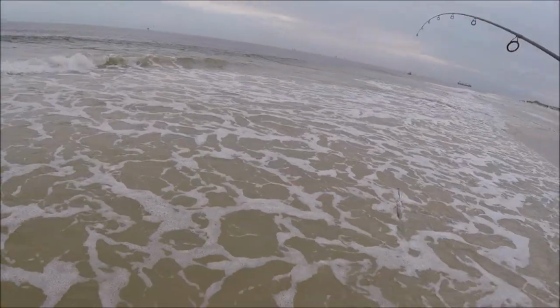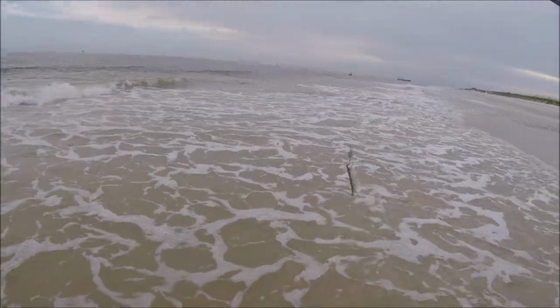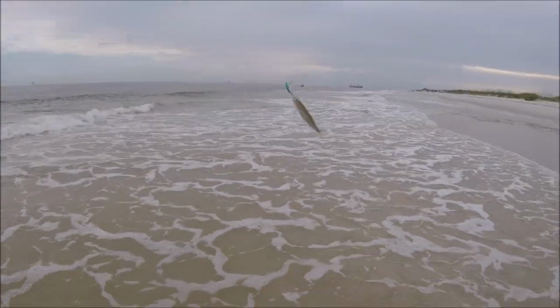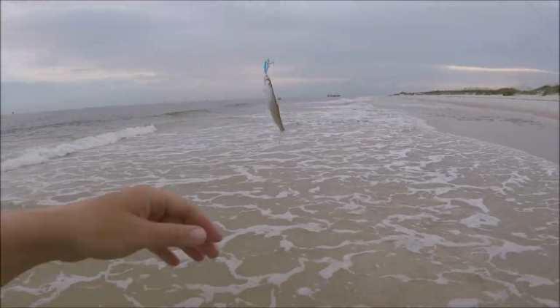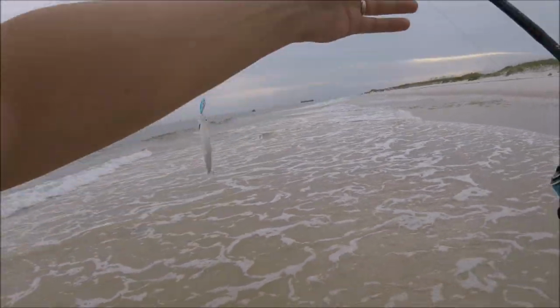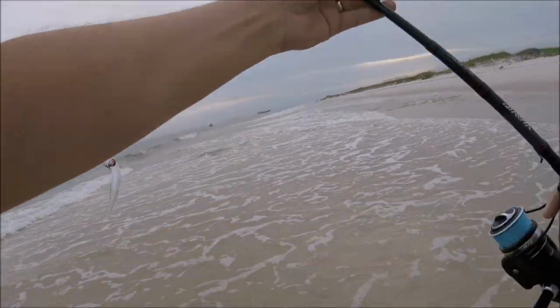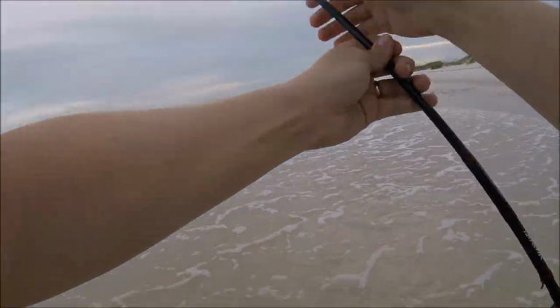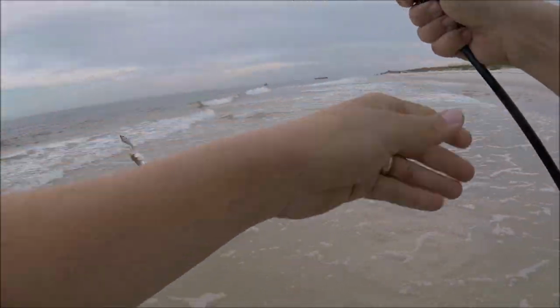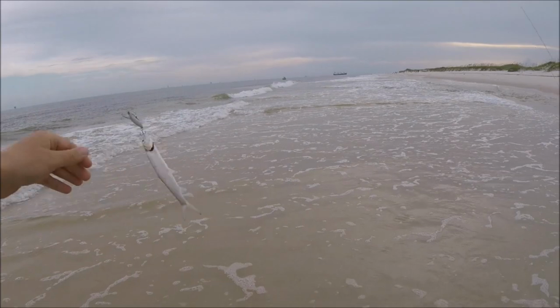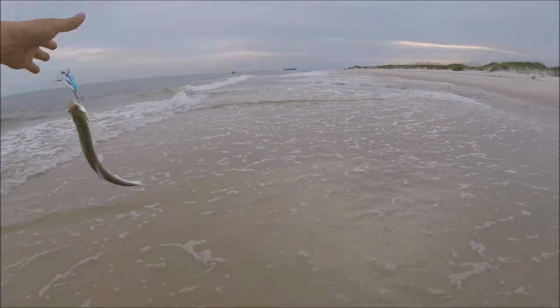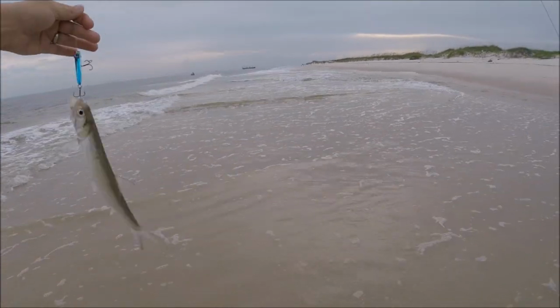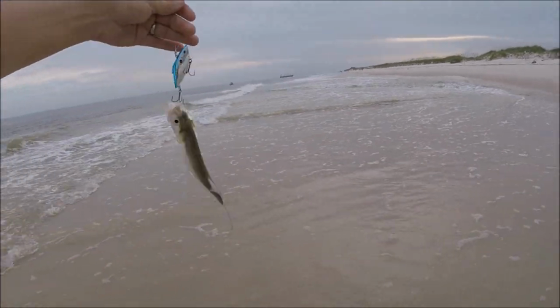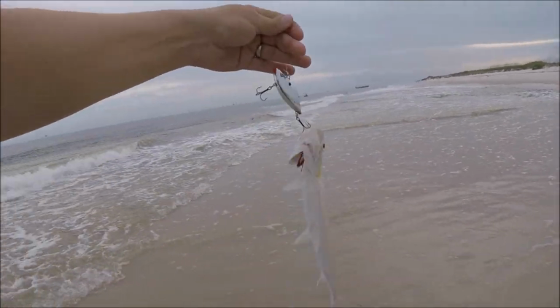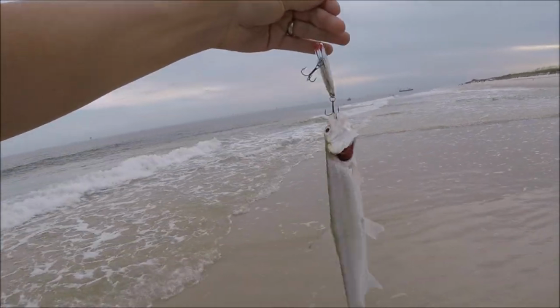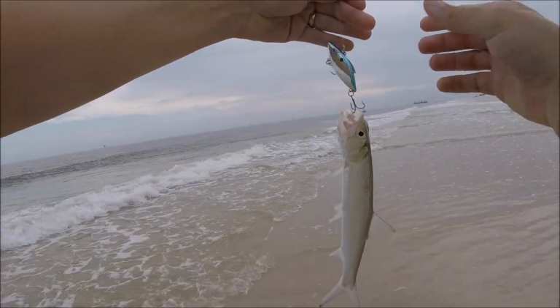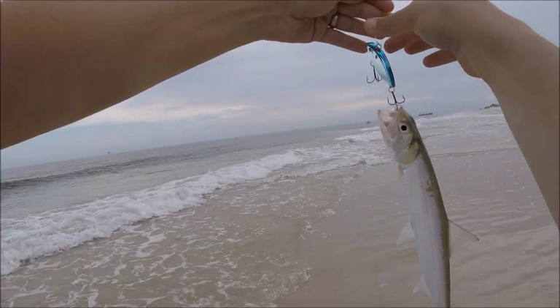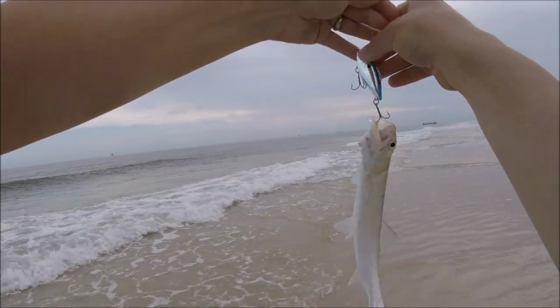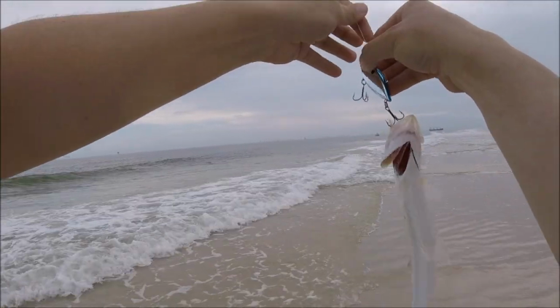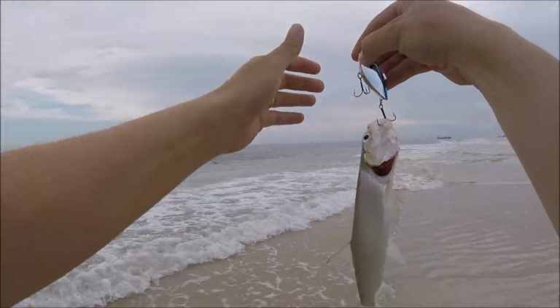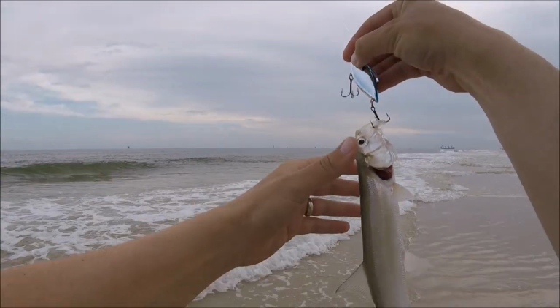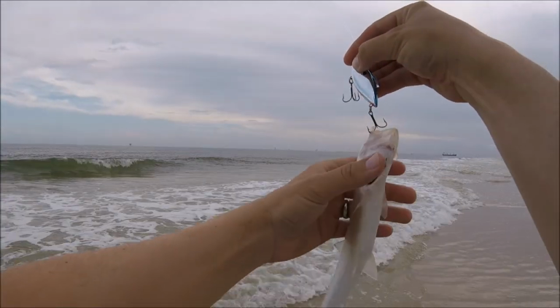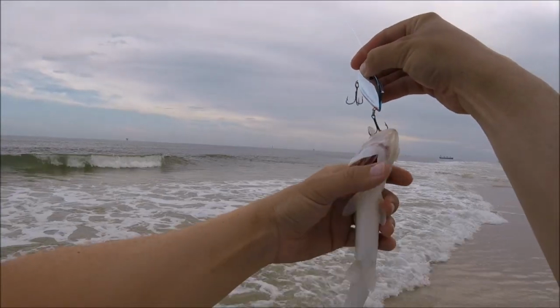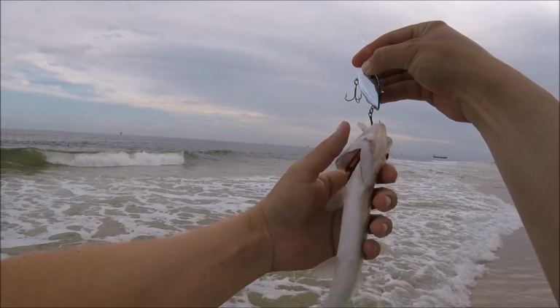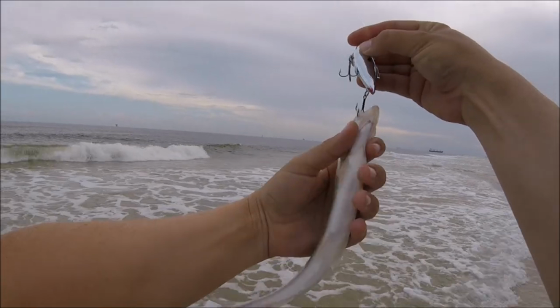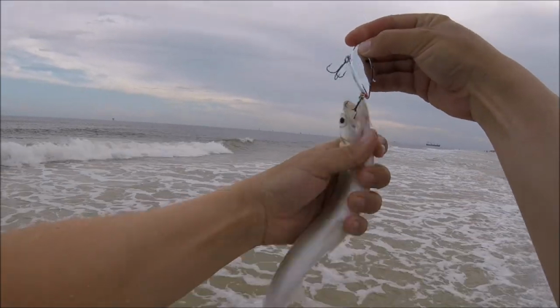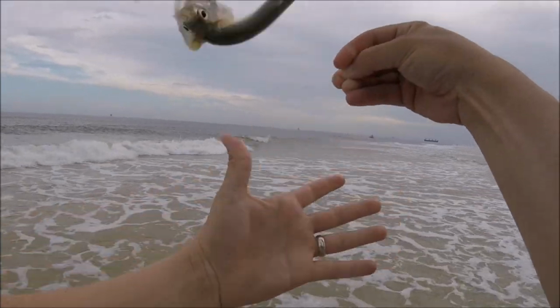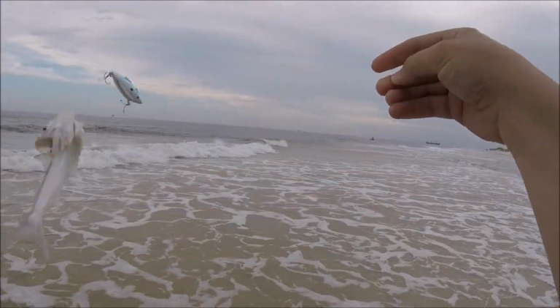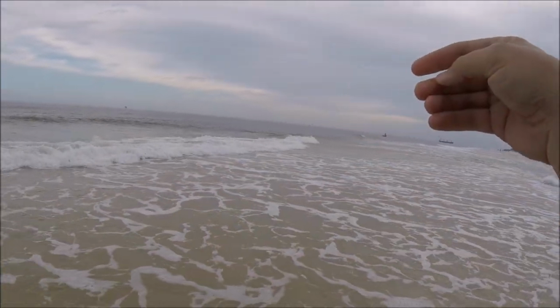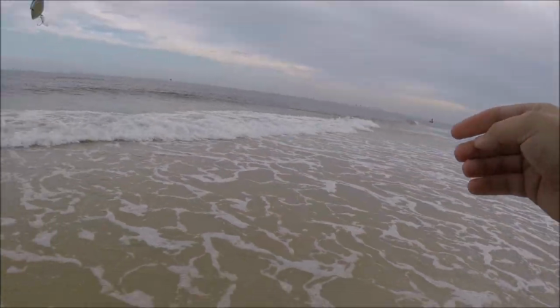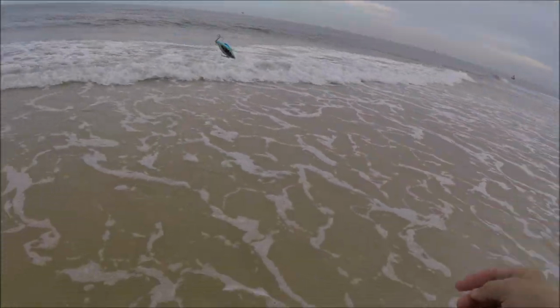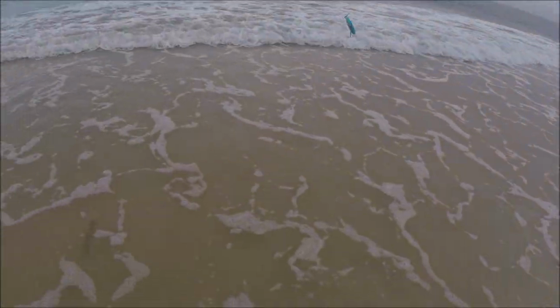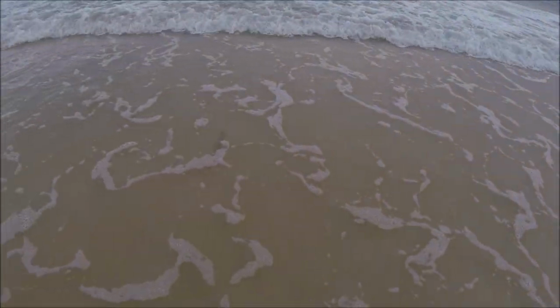Hooked a ladyfish! They call these the poor man's tarpon. Oh, and he's gone.